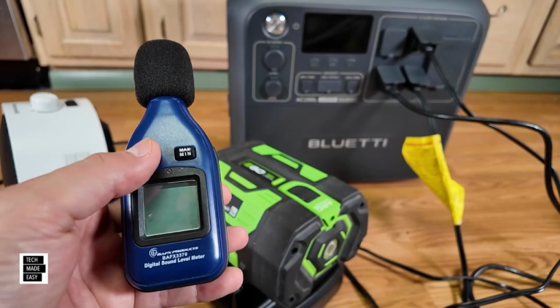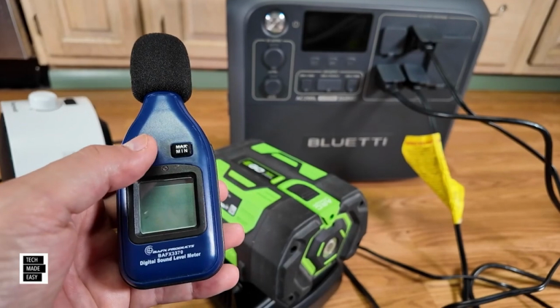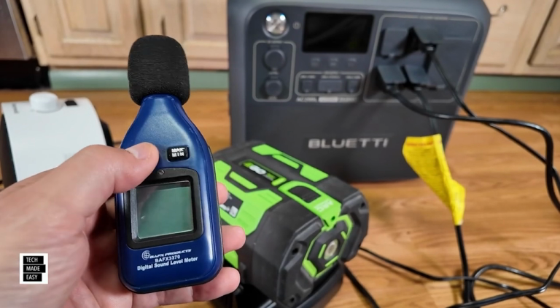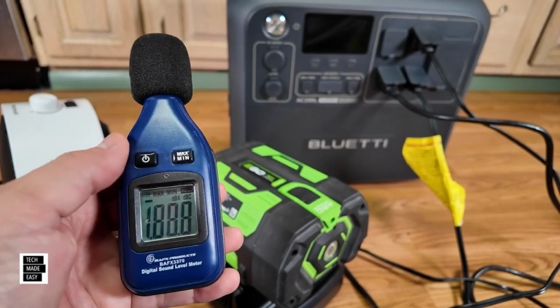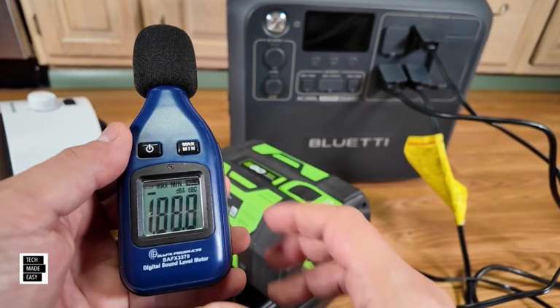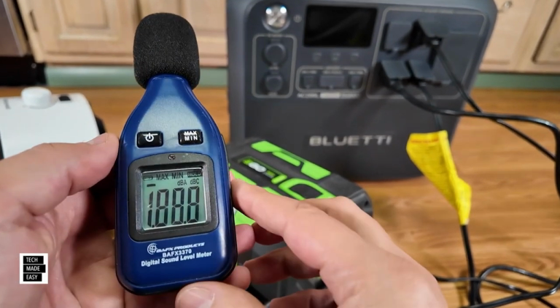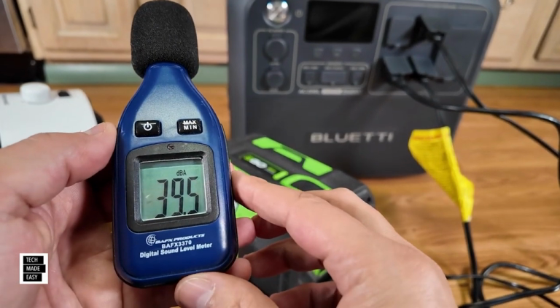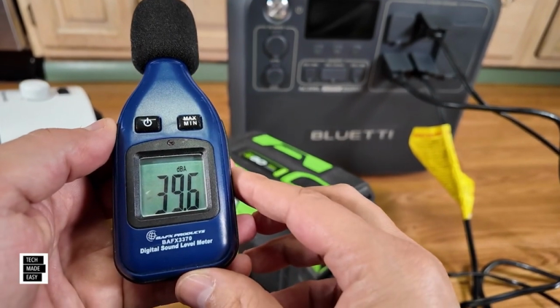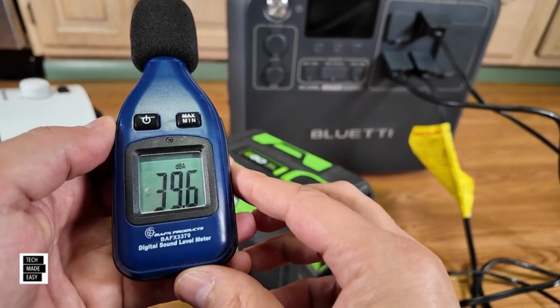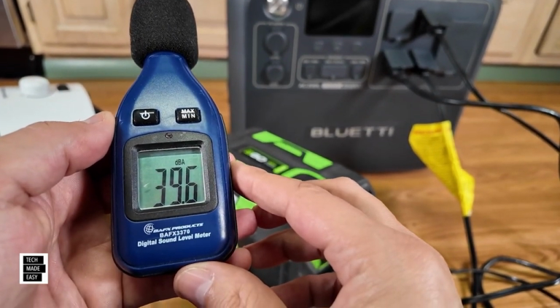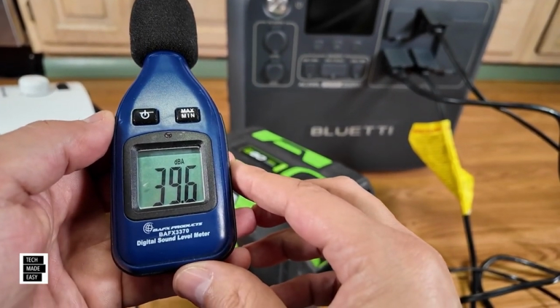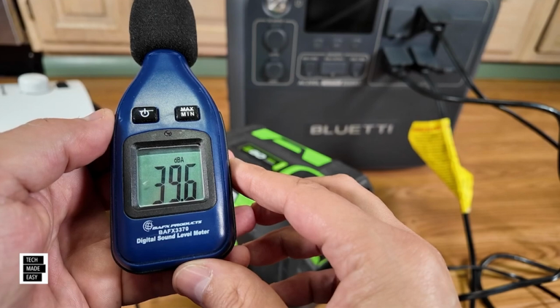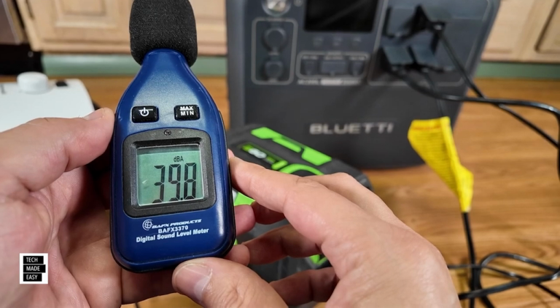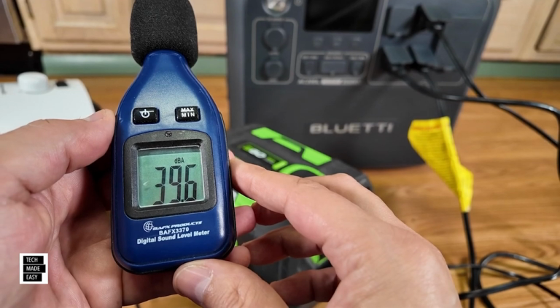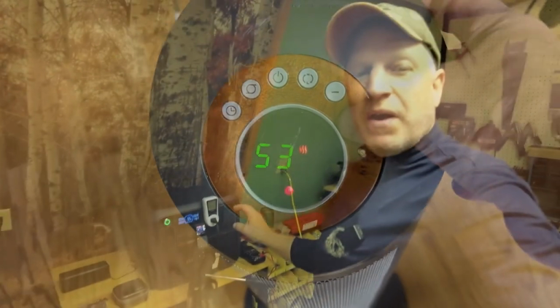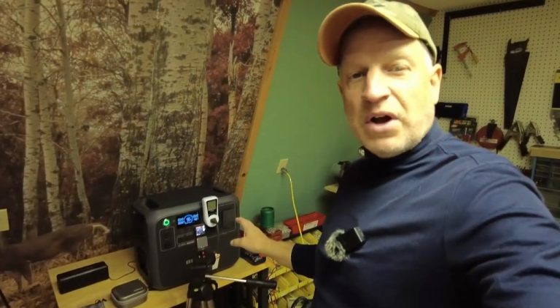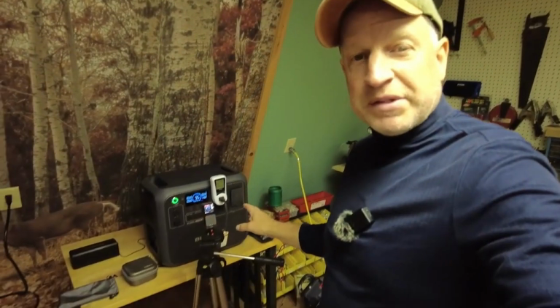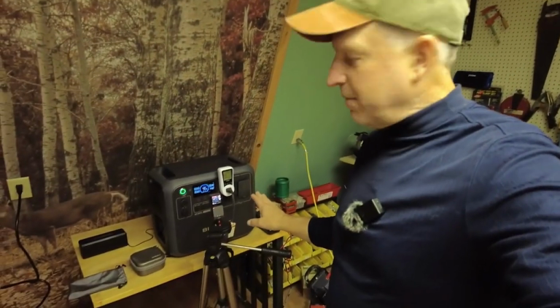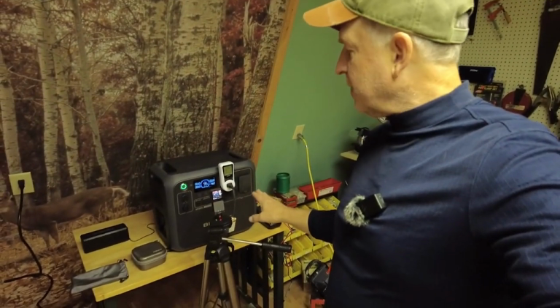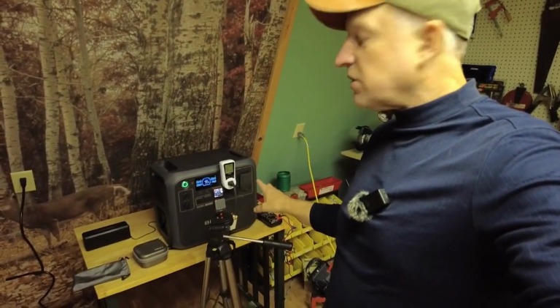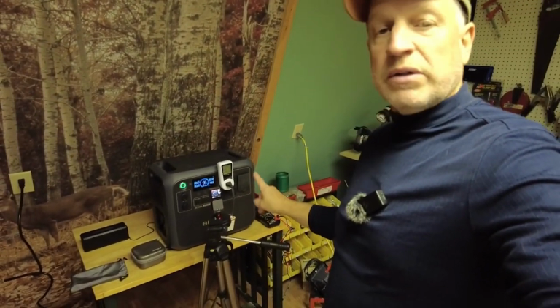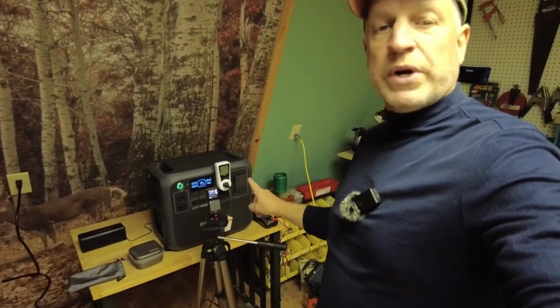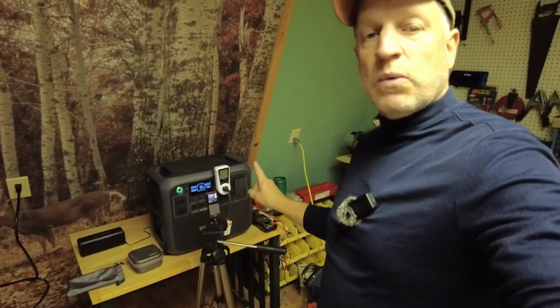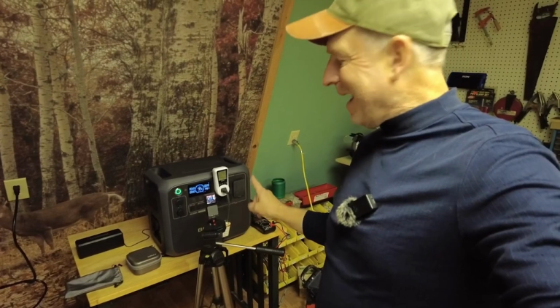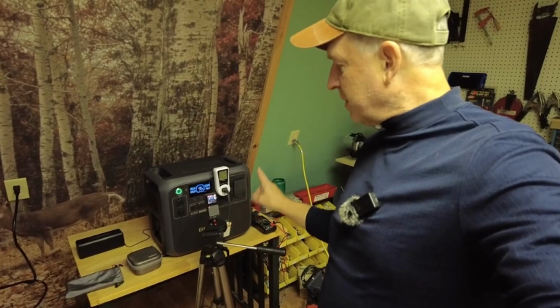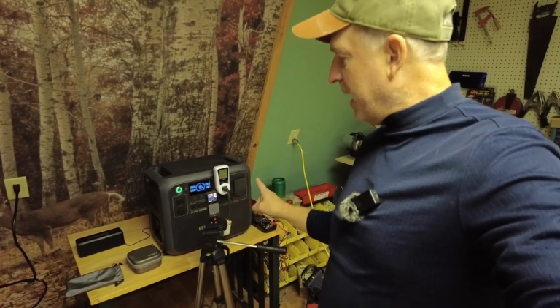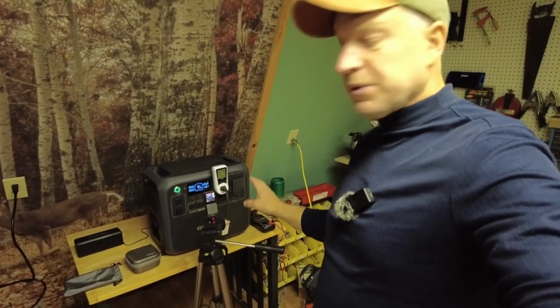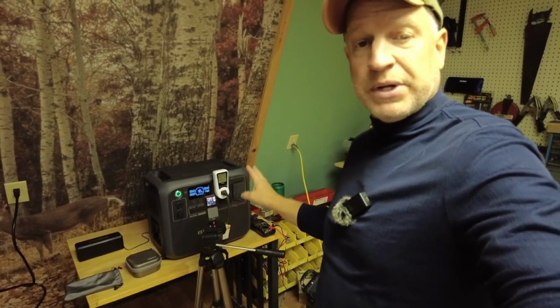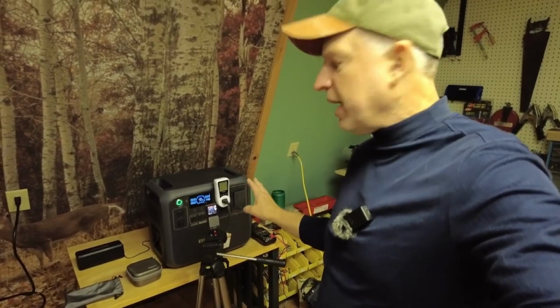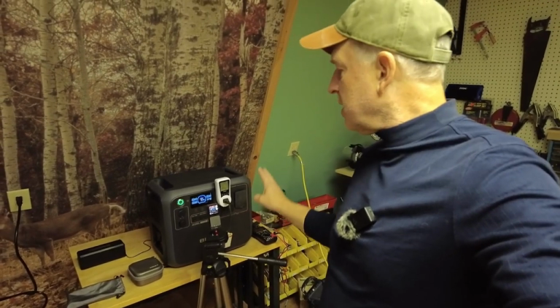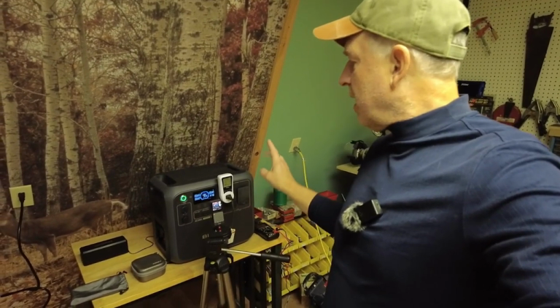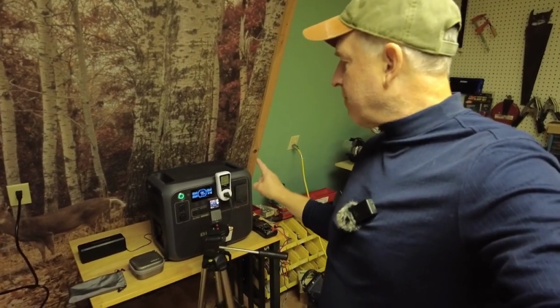Picture this: middle of nowhere, epic camping spot, but no juice left in your gadgets — total buzzkill, right? Not with my secret weapon. Meet the Bluetti AC200L. It's got 11 ports, charging my phone, laptop, even my RV's battery bank, keeping us connected everywhere.